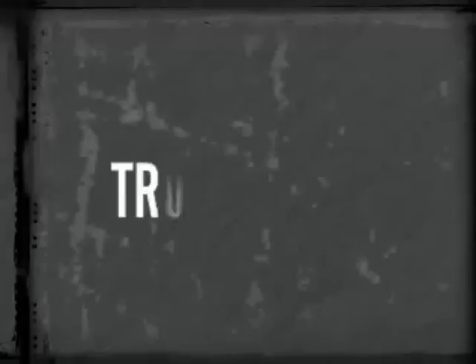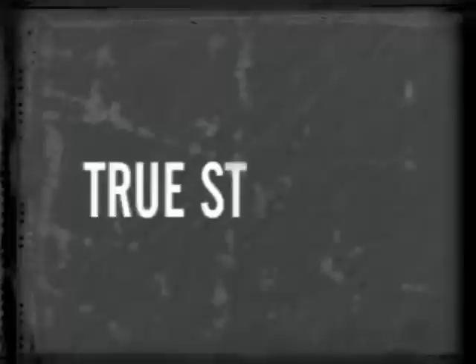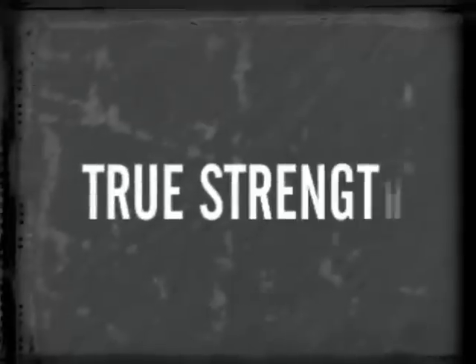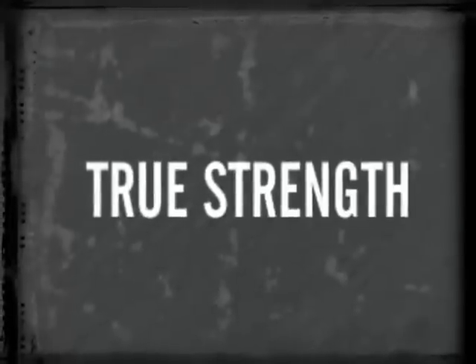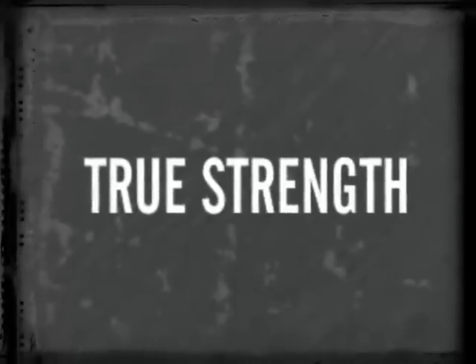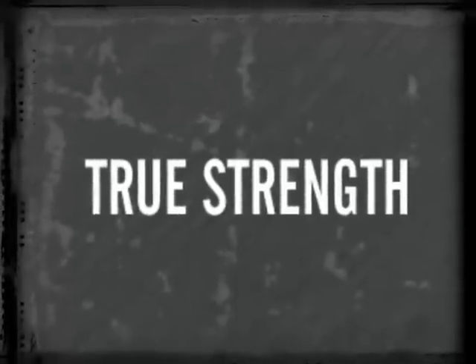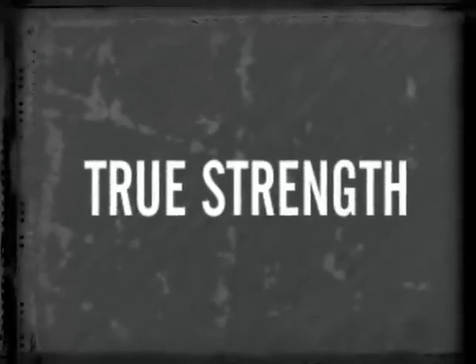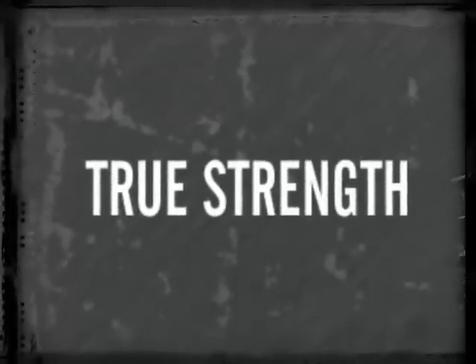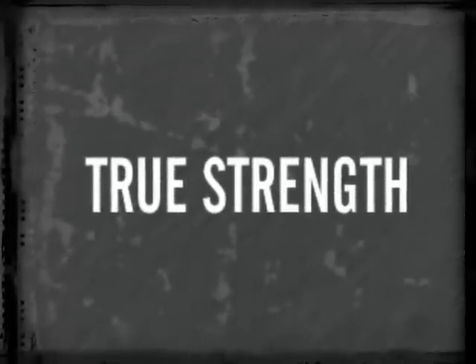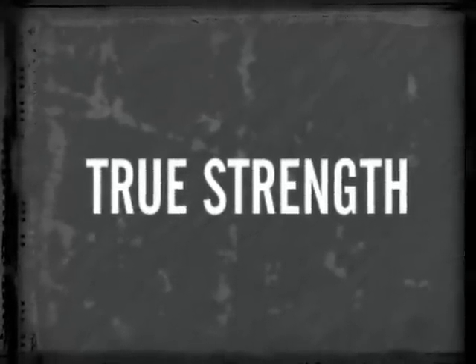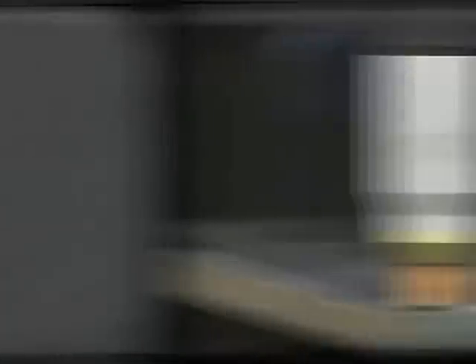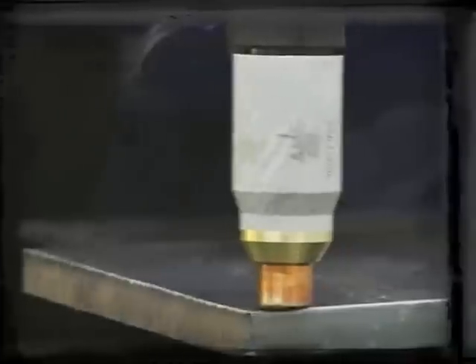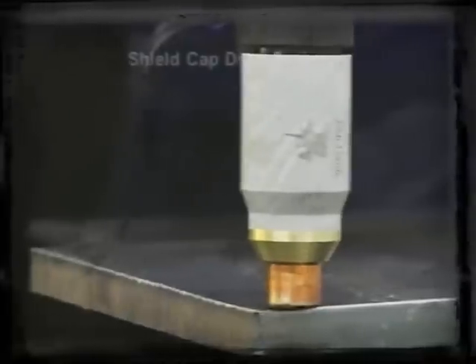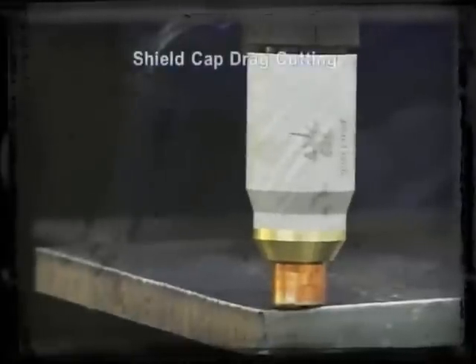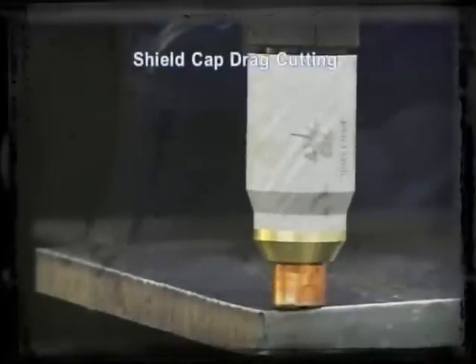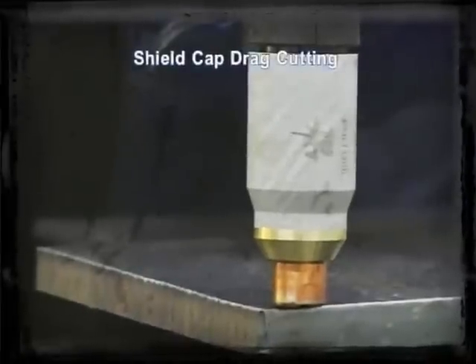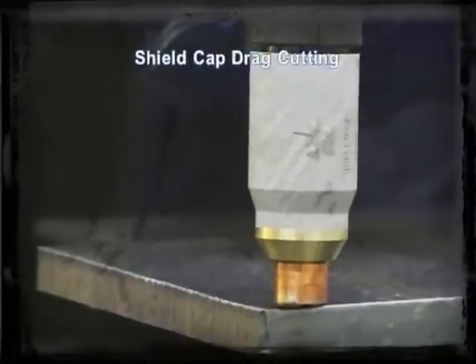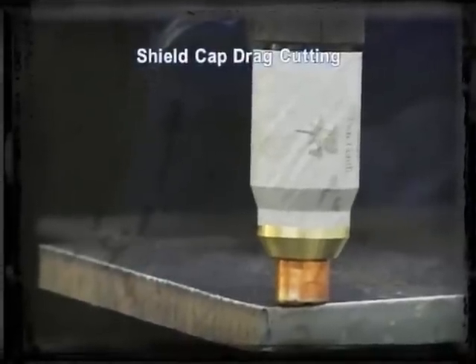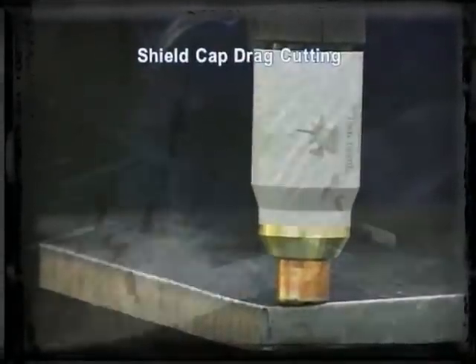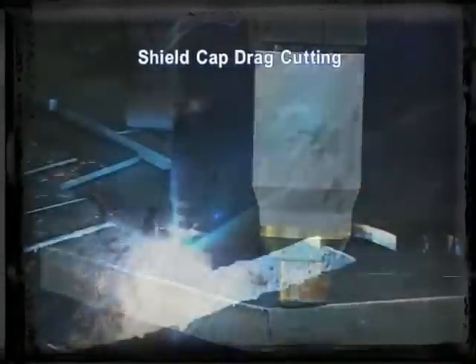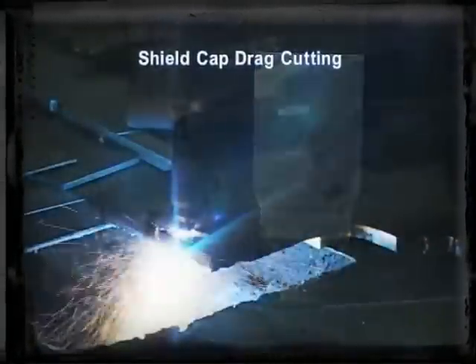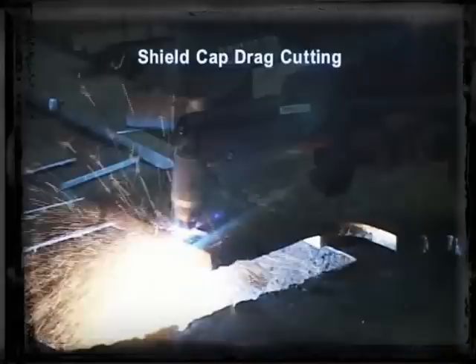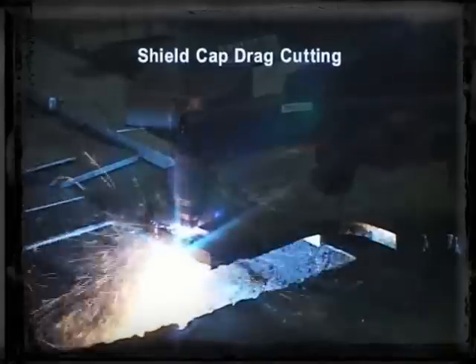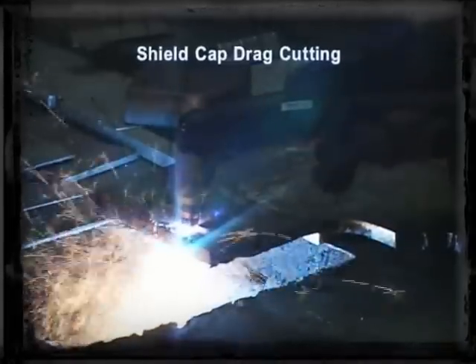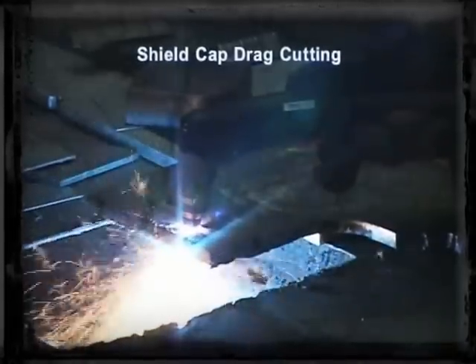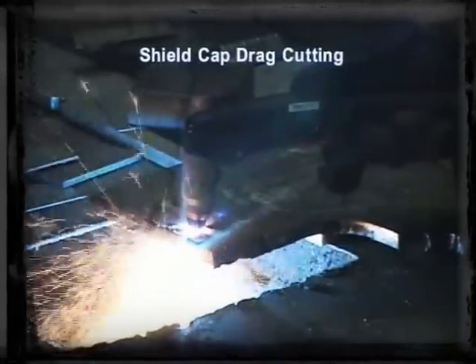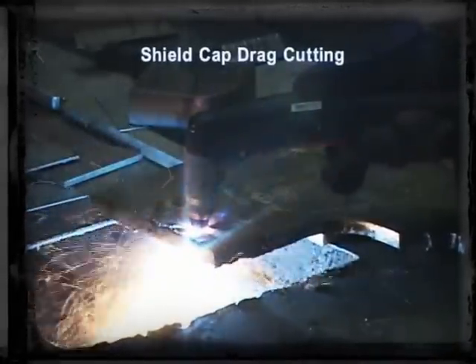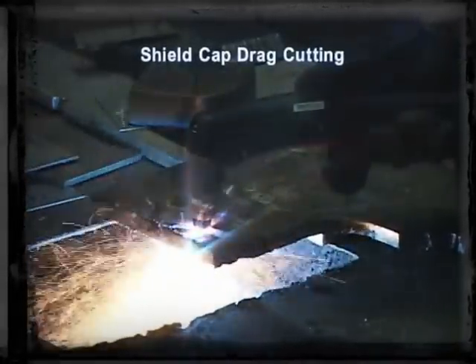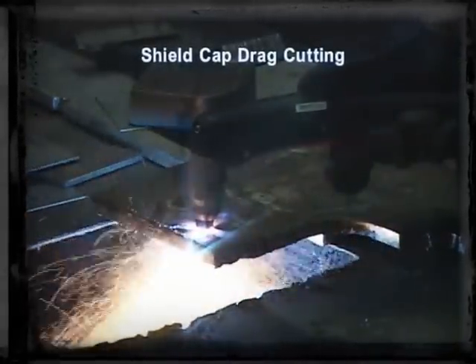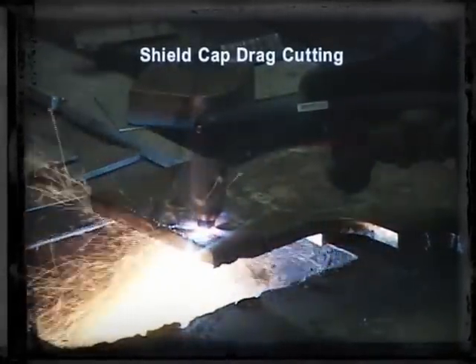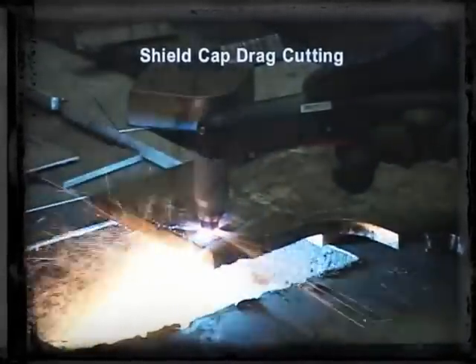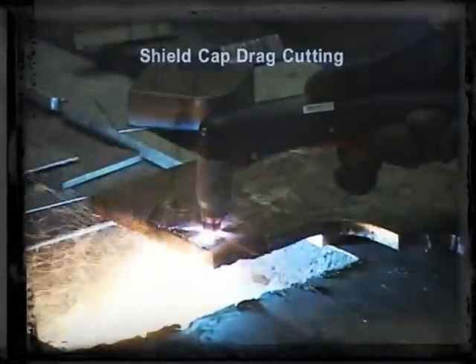True Strength. The Cutmaster True Series allows you to work all day at our recommended cut capacity, but when you need that extra punch, you can be confident that it's there.